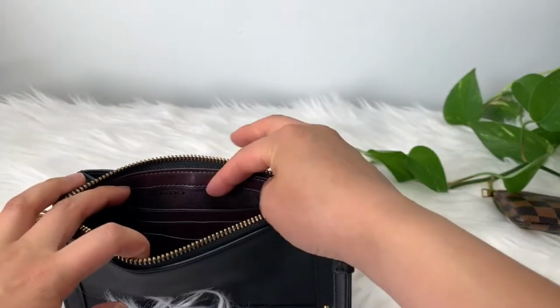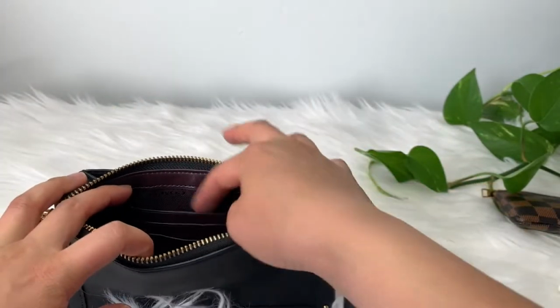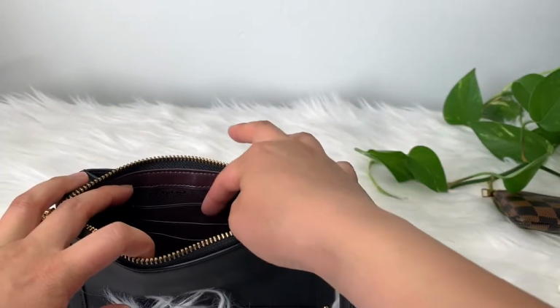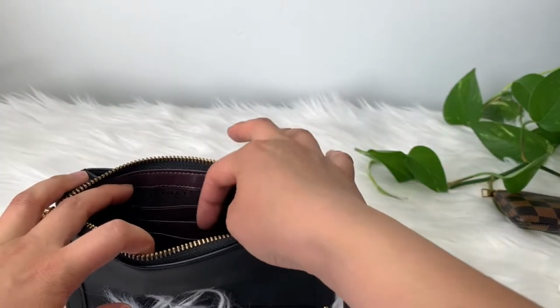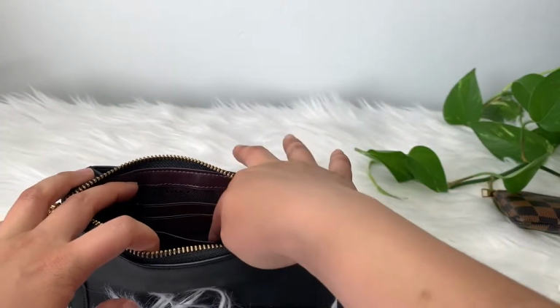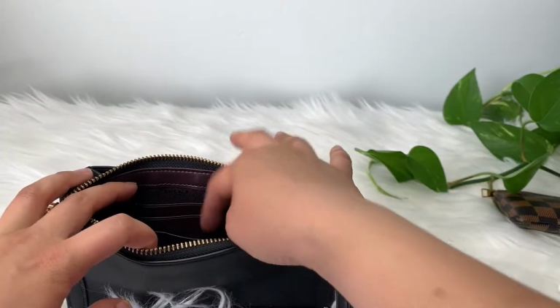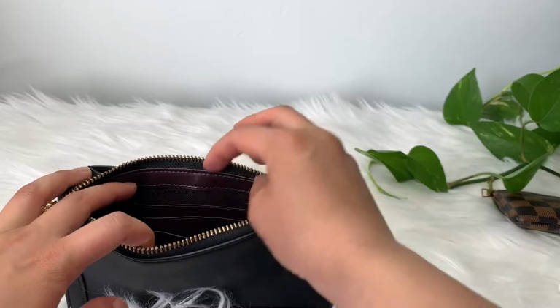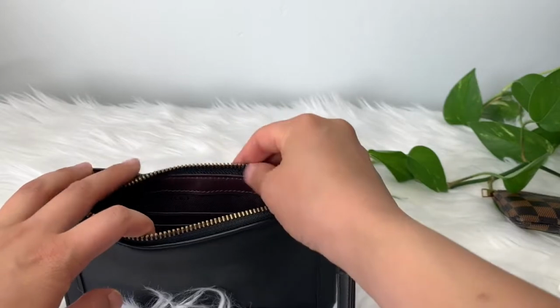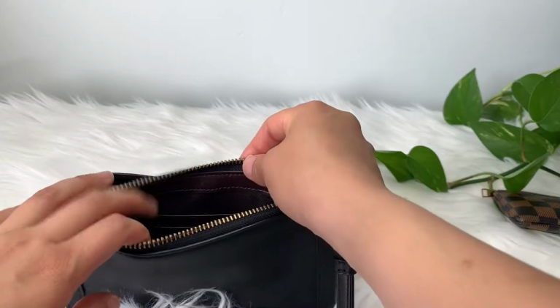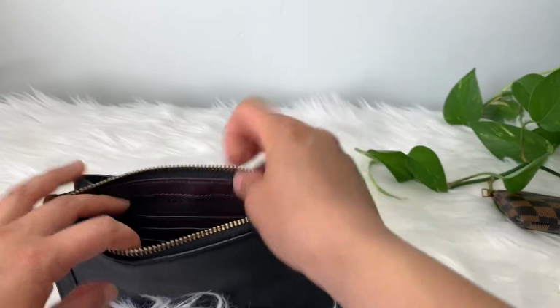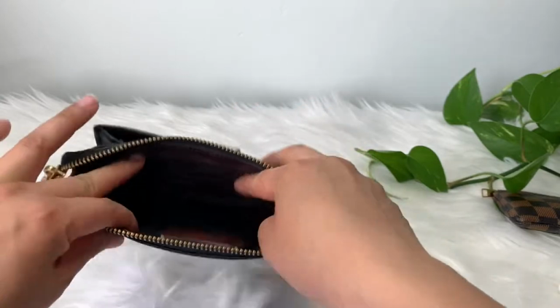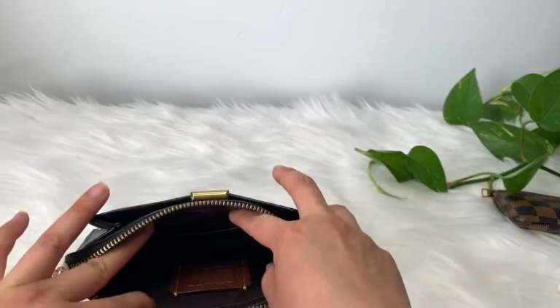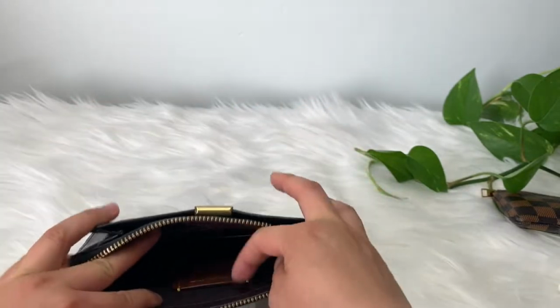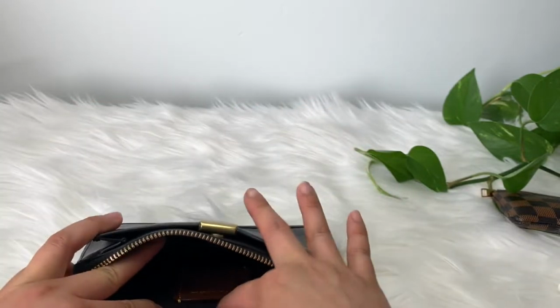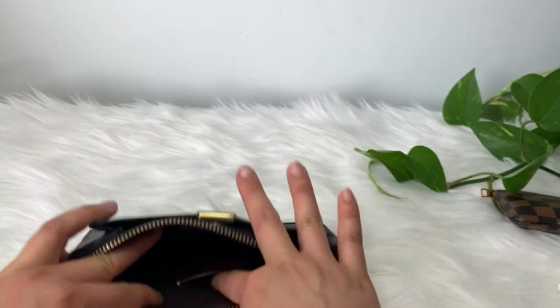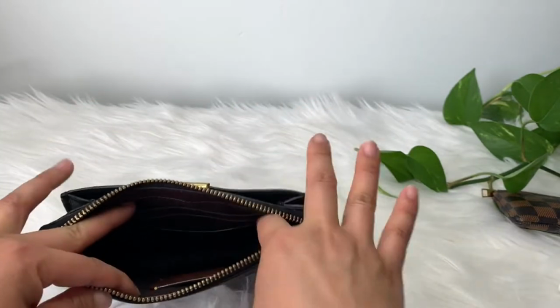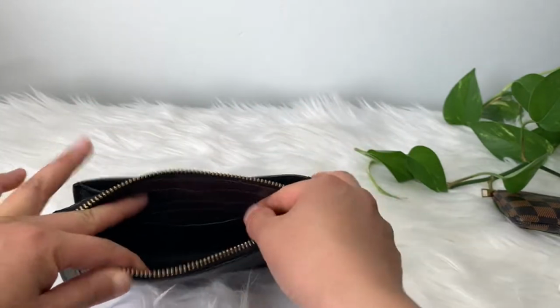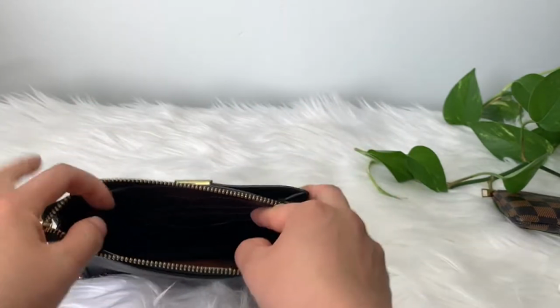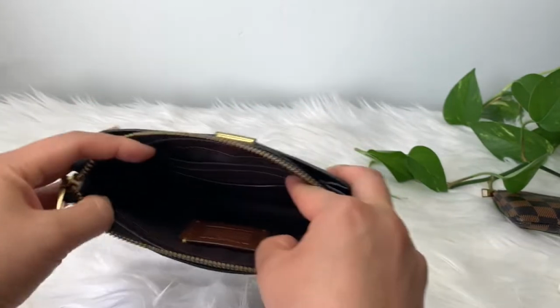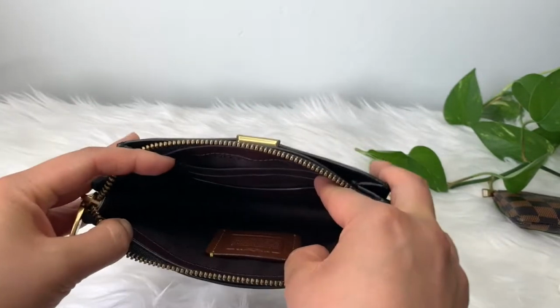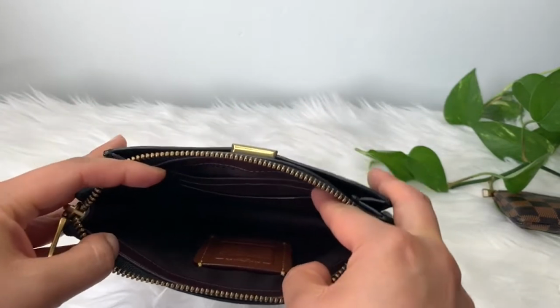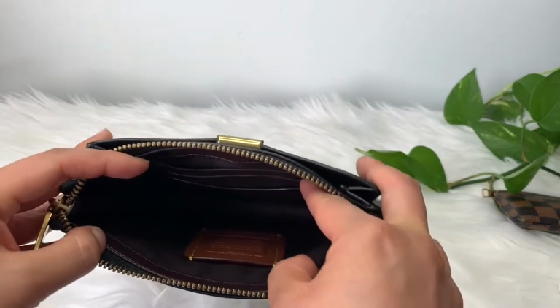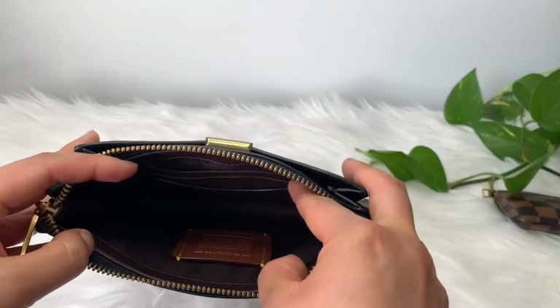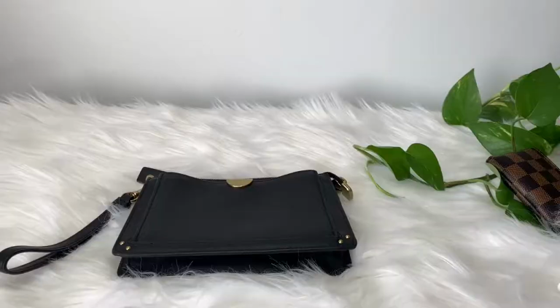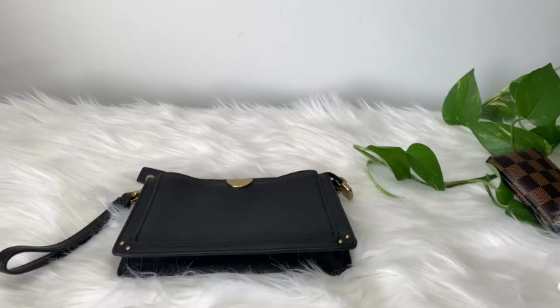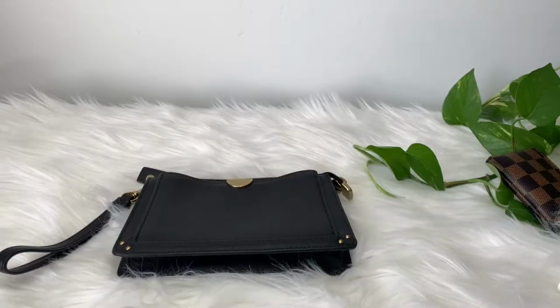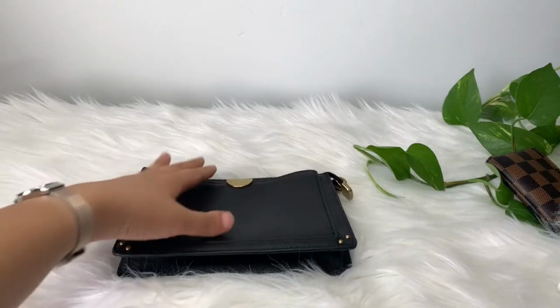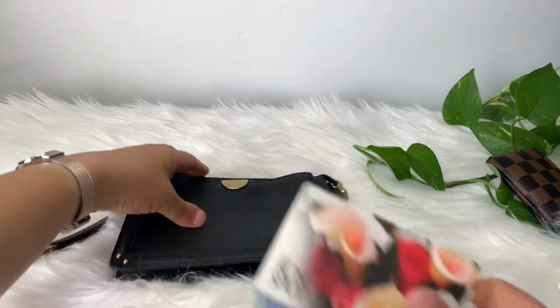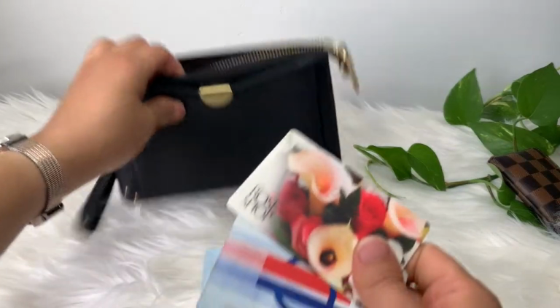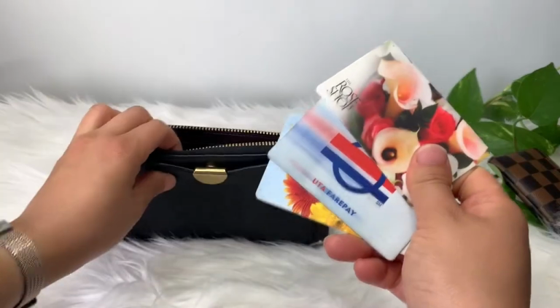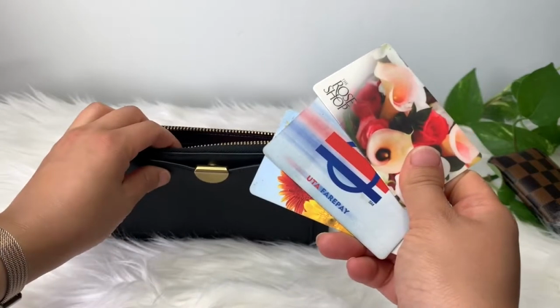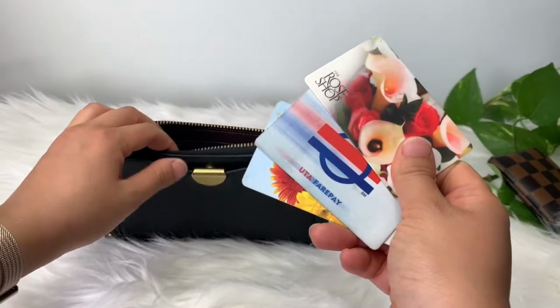It has one, two, three card slots as well as a big slide-in pocket in the middle, so I have a few cards here.